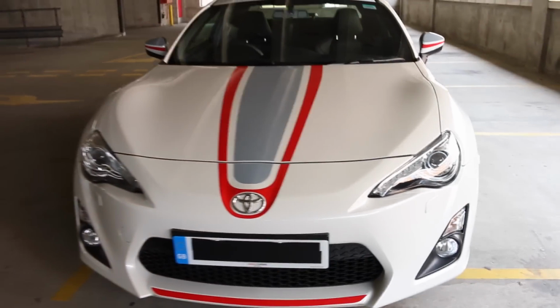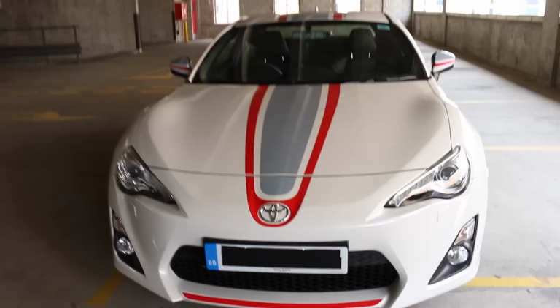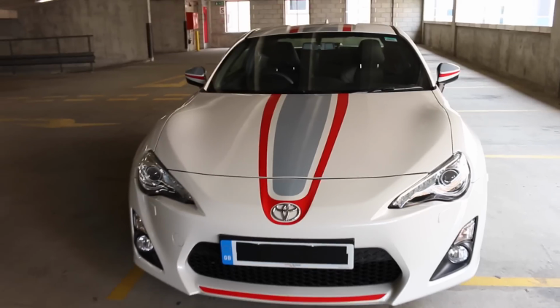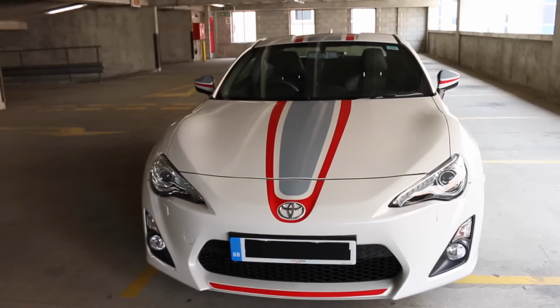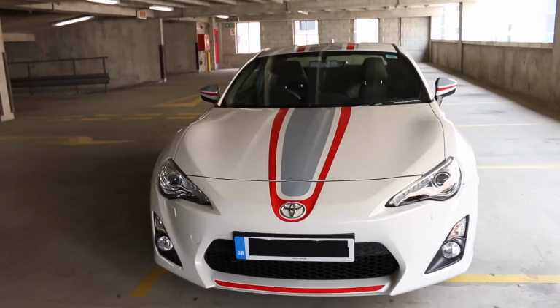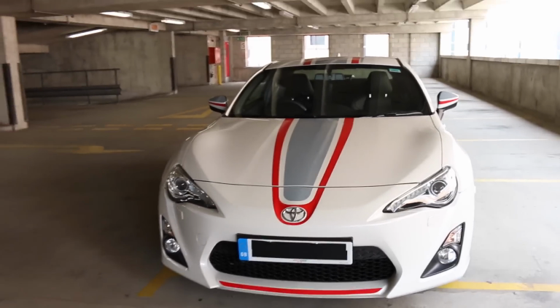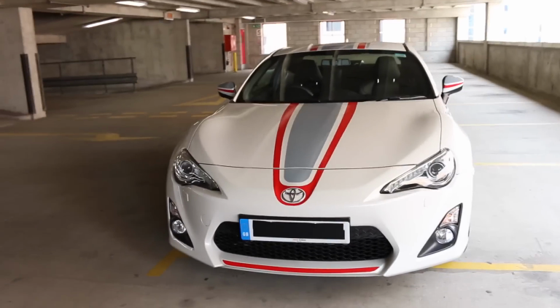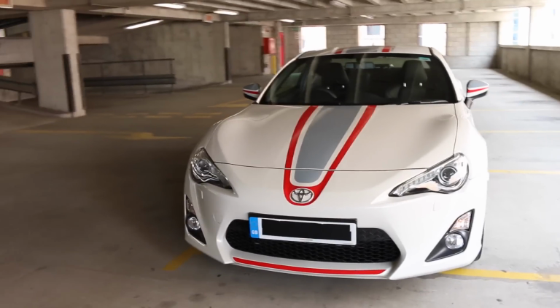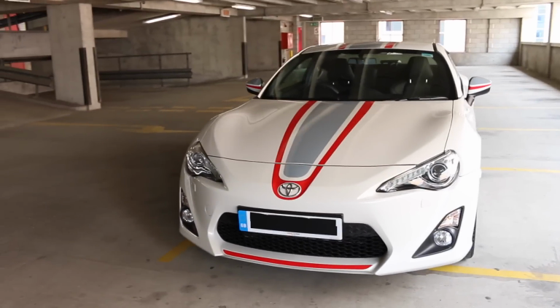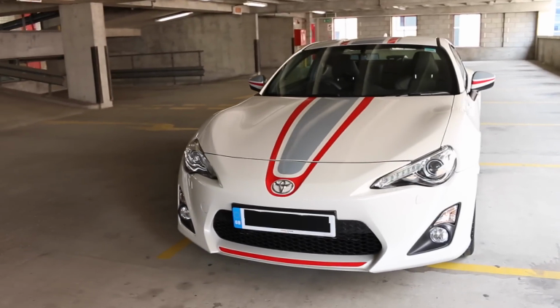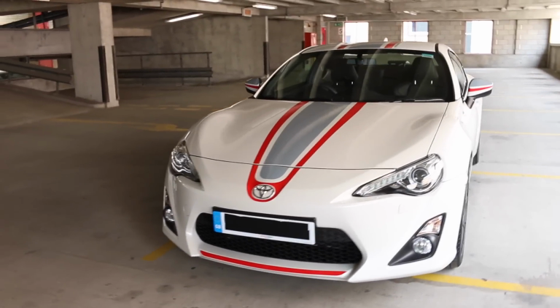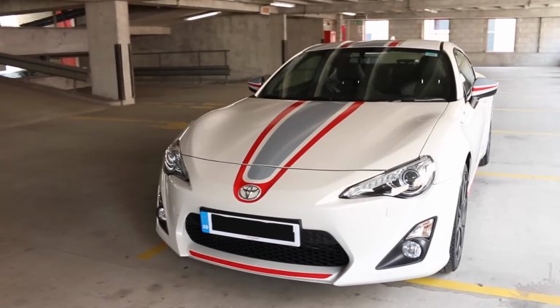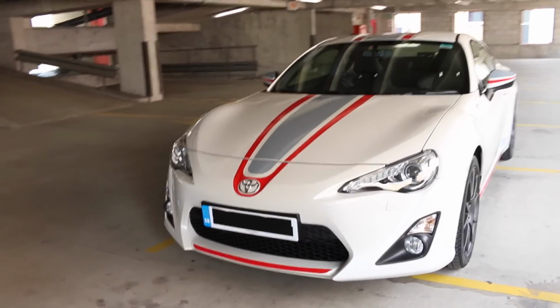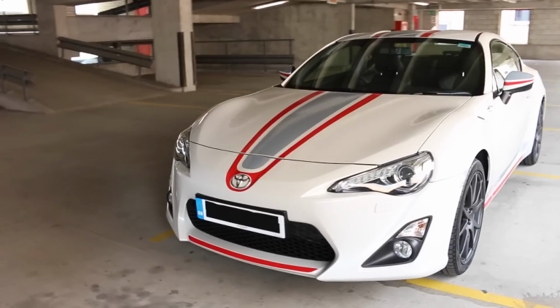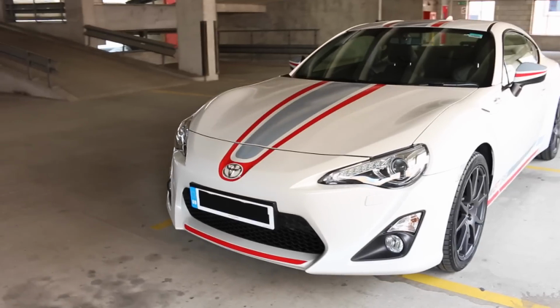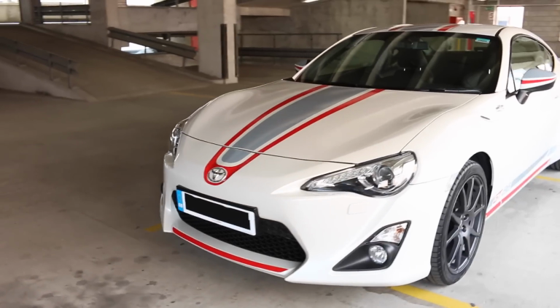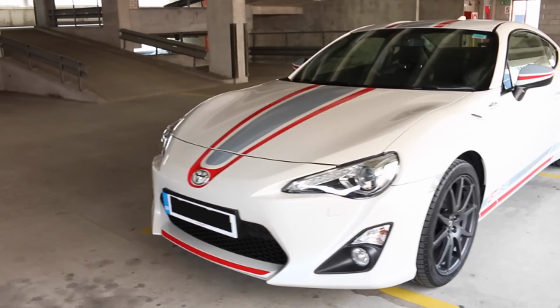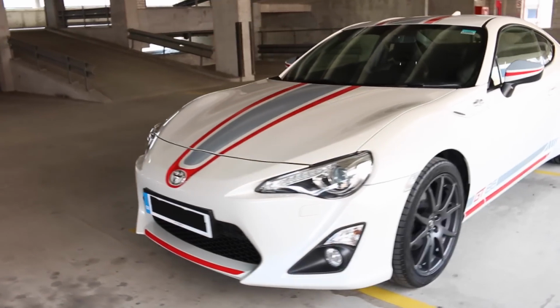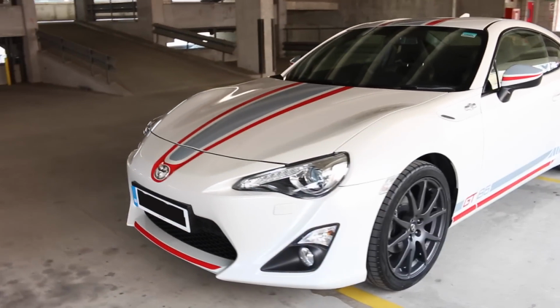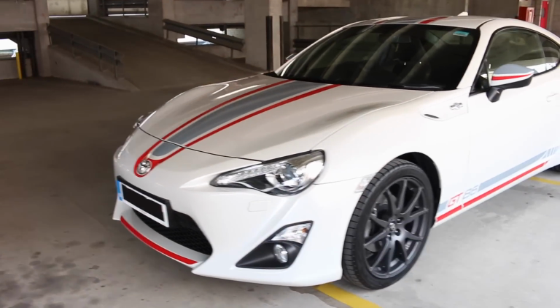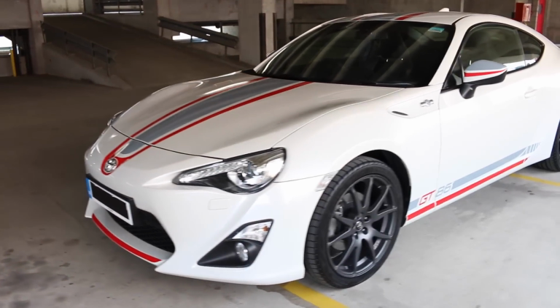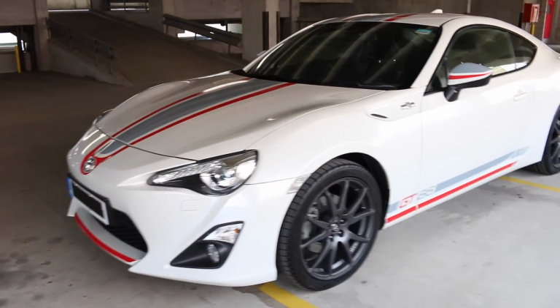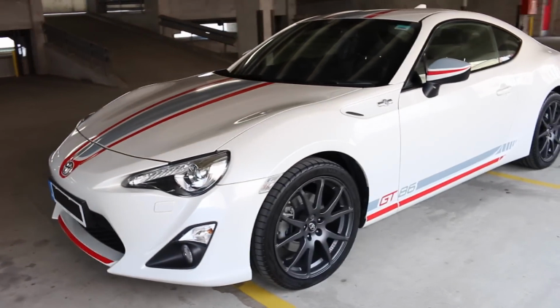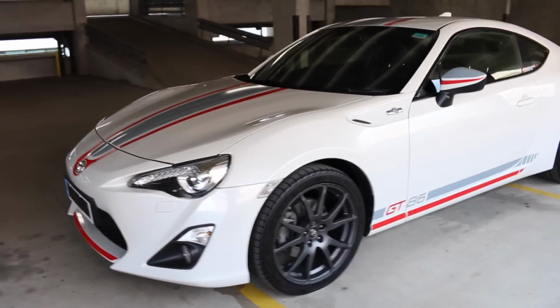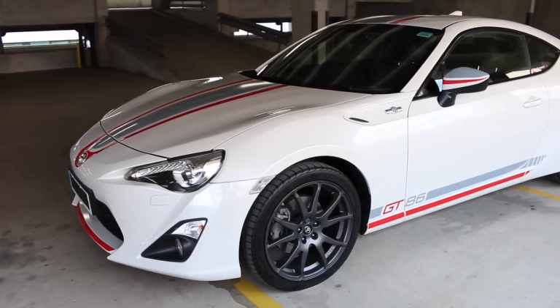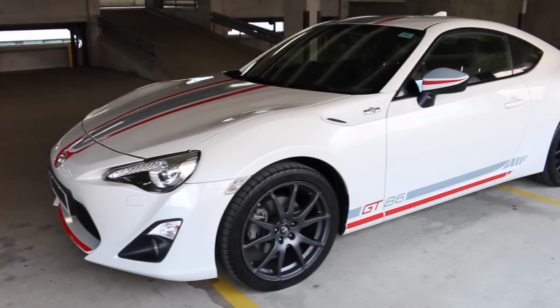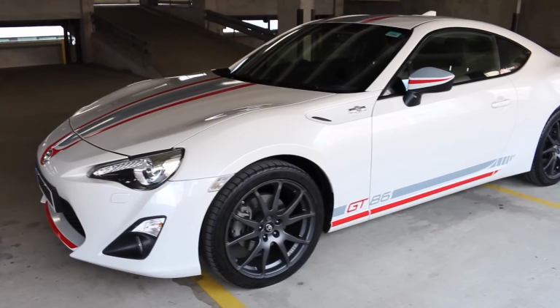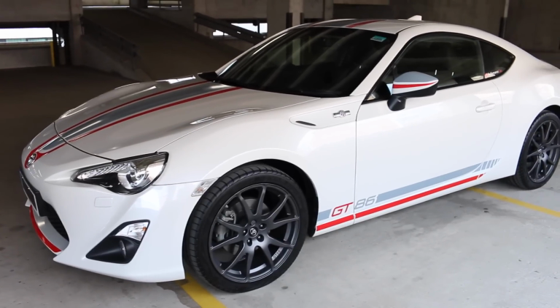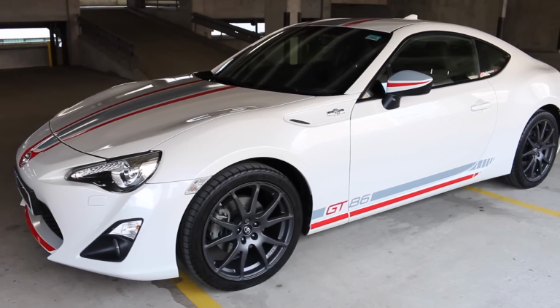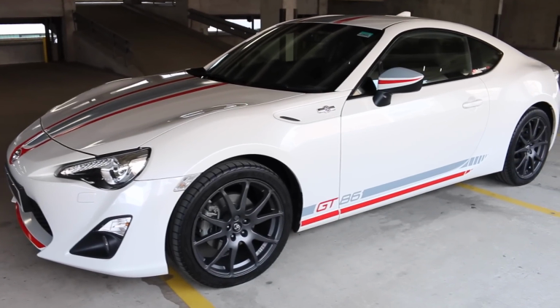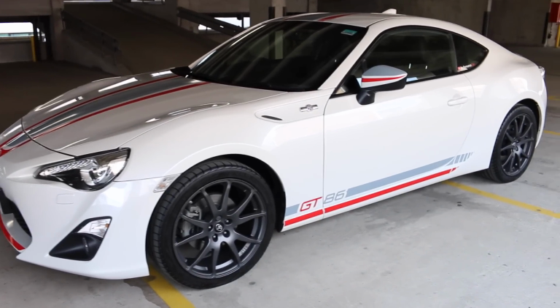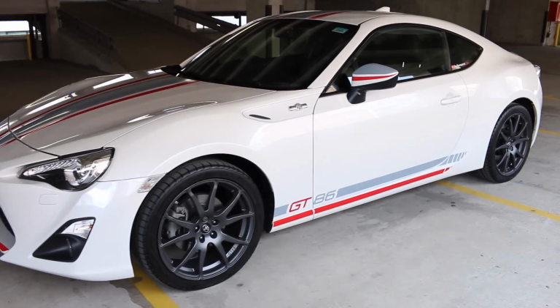The car itself is super clean. The owner has just picked it up, so it's done more or less 2,000 miles. But let's have a look at the interior.